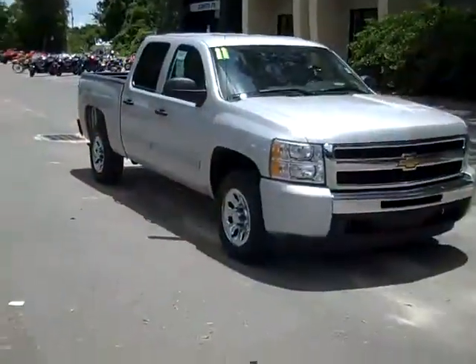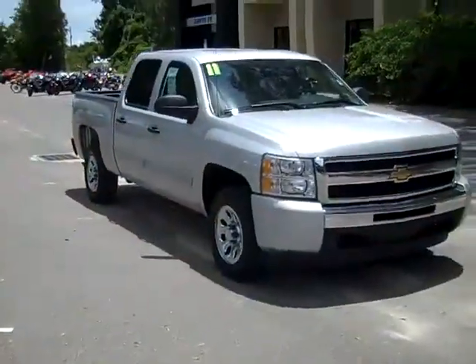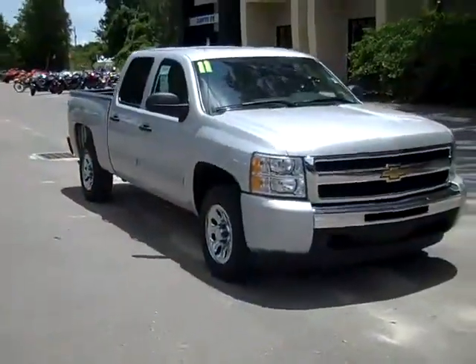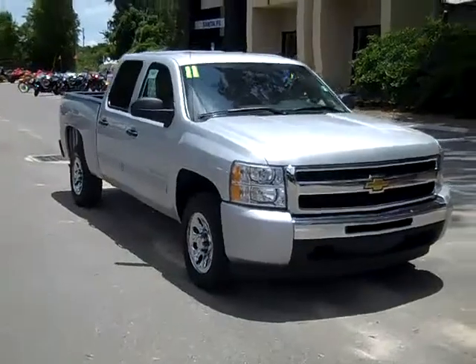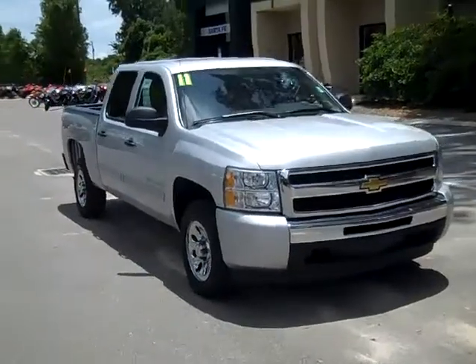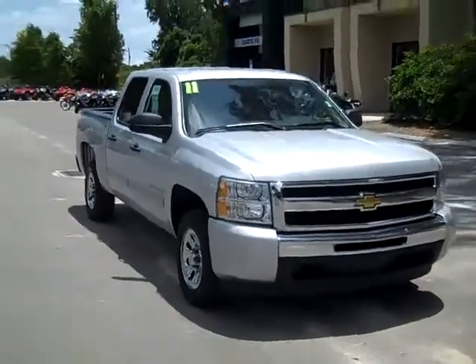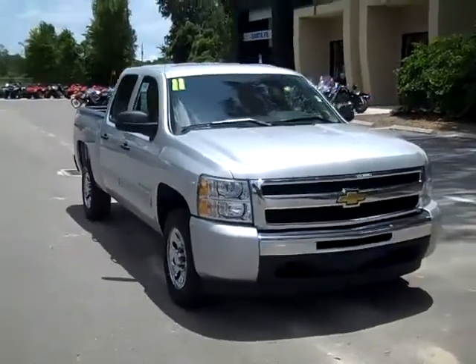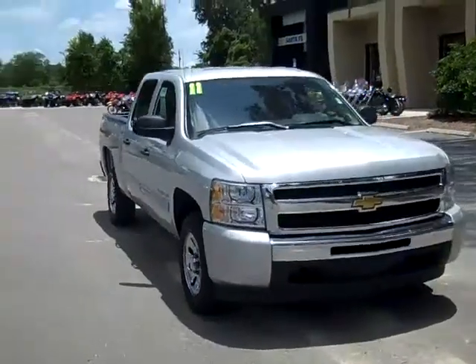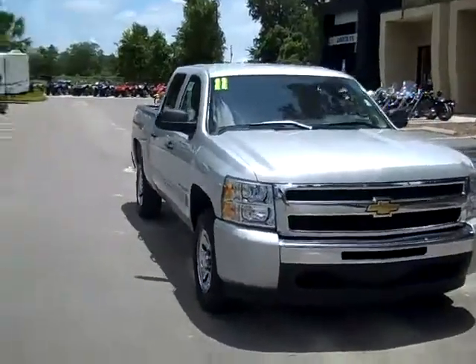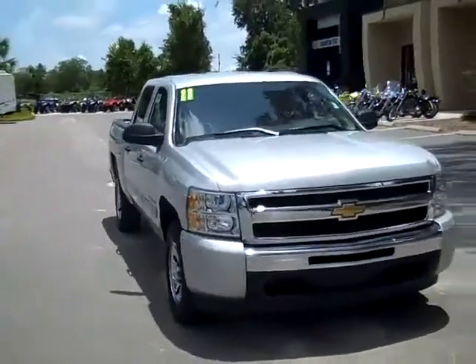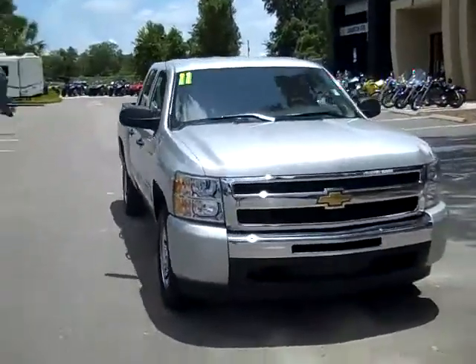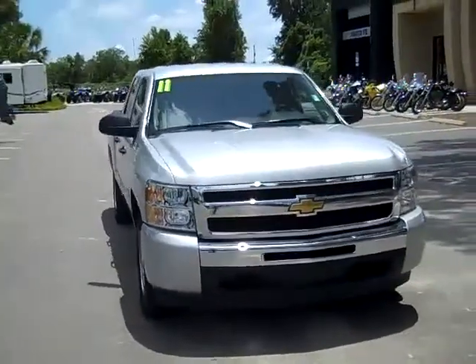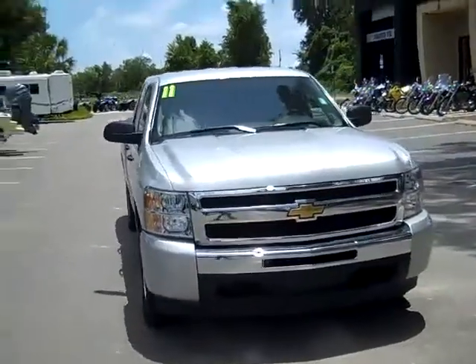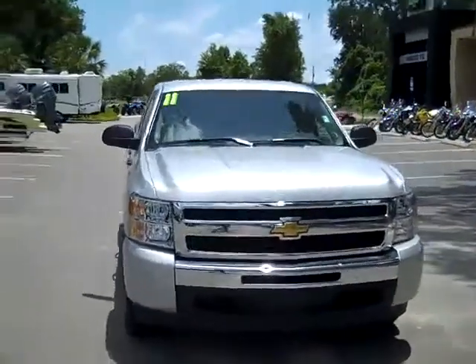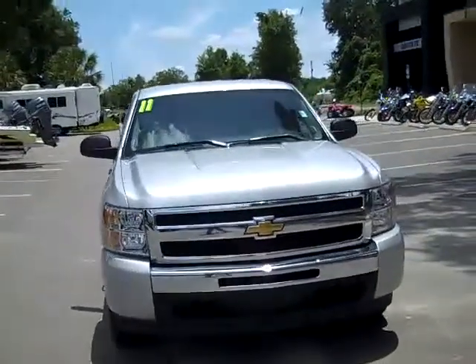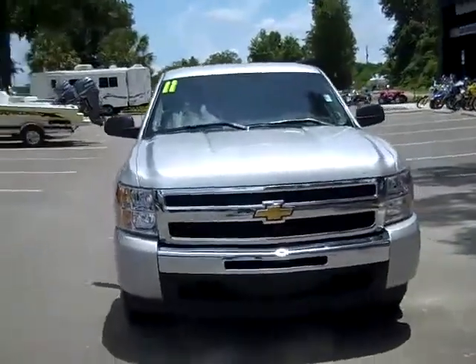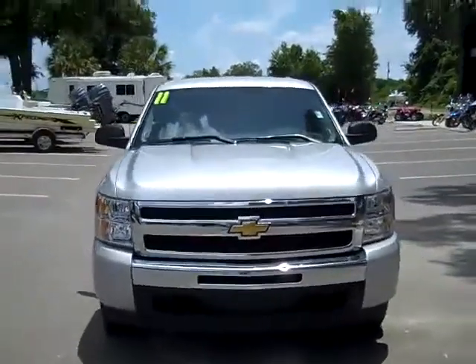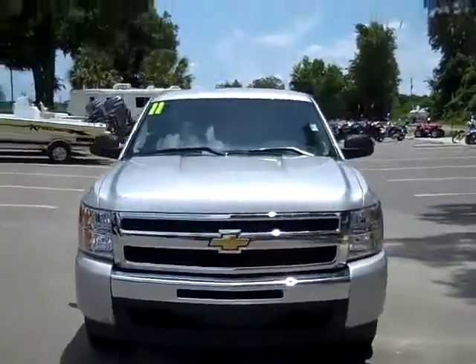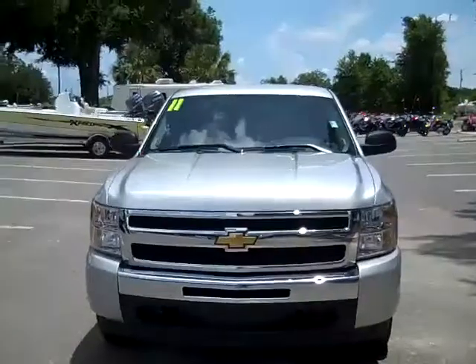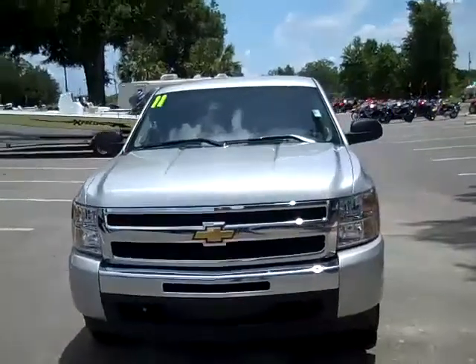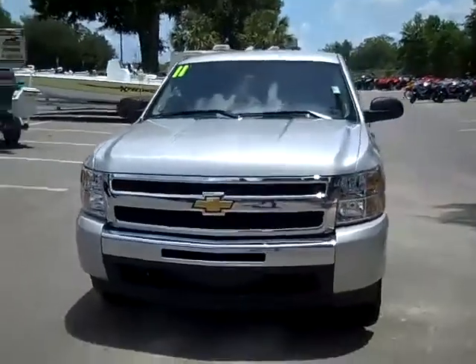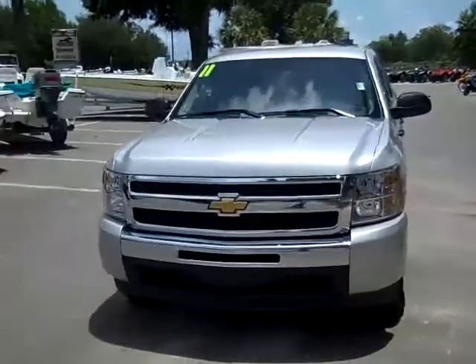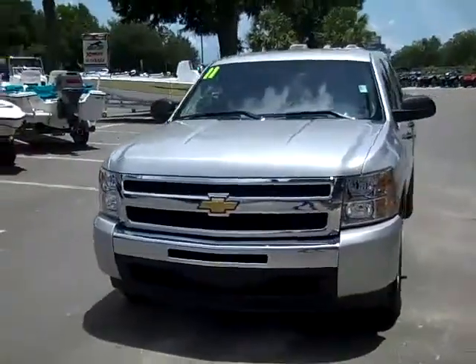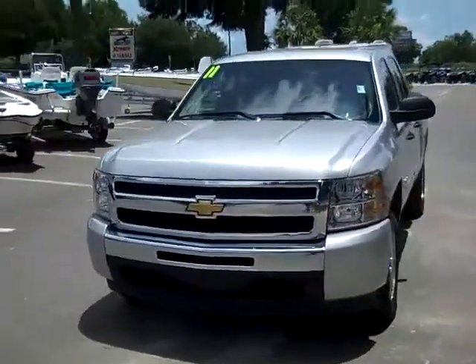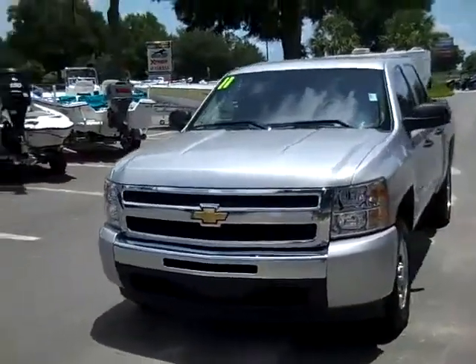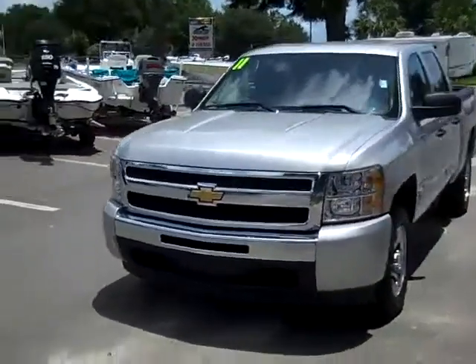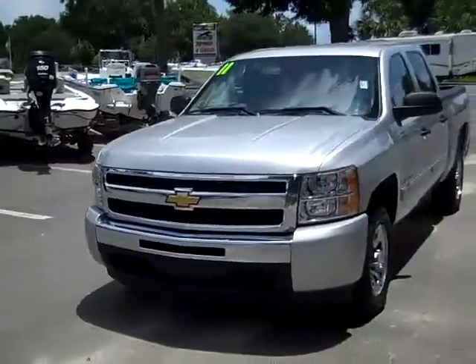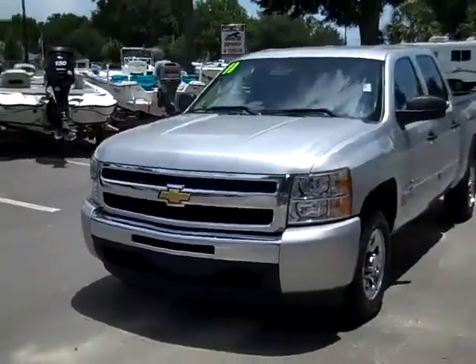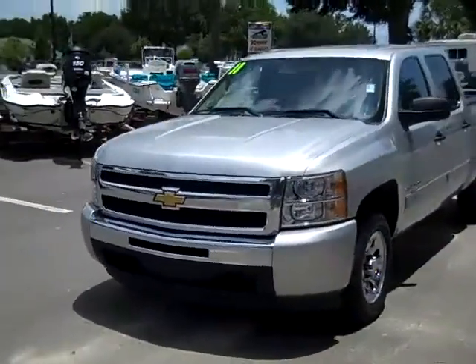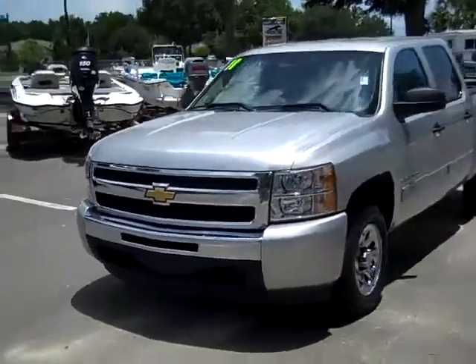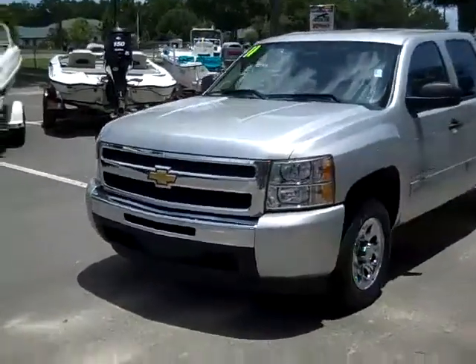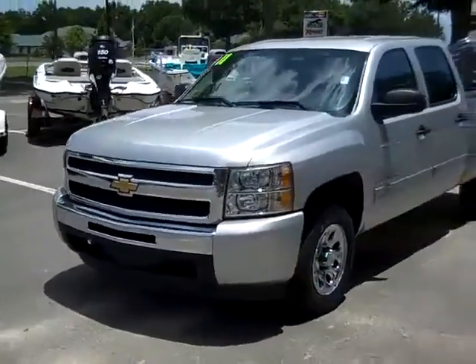Hi, it's Jen, and this is our 2011 Chevy Silverado. I'd also like to let you know that you can go to our website, SantaFeFord.com, and check out our entire inventory online, 24-7.